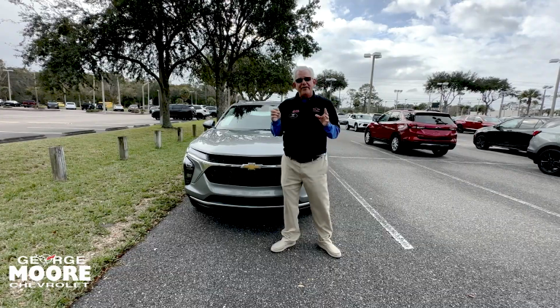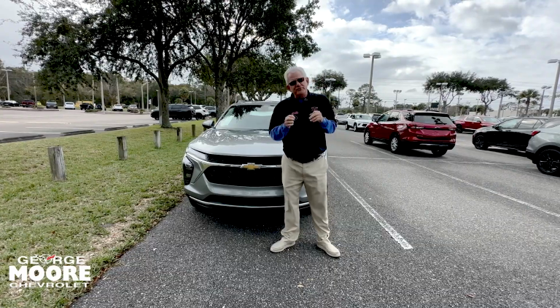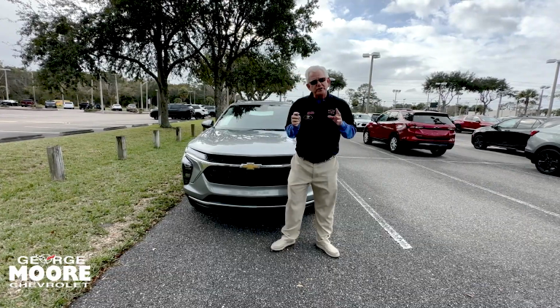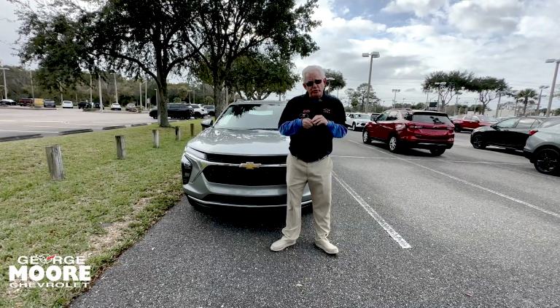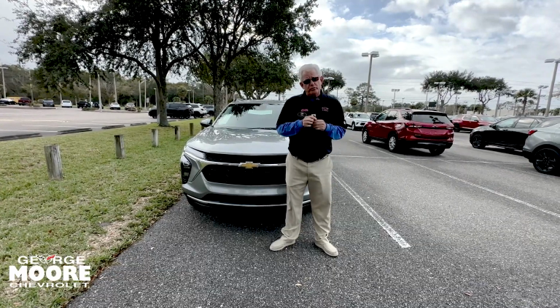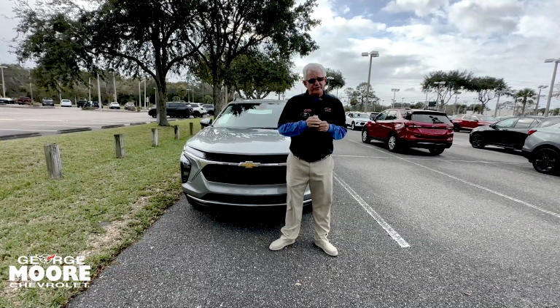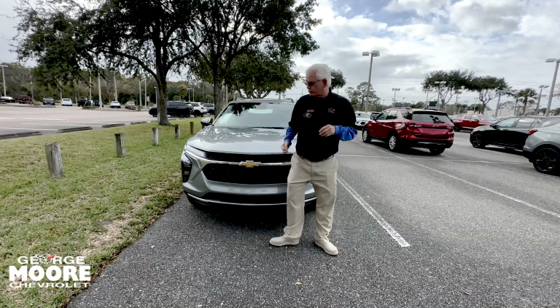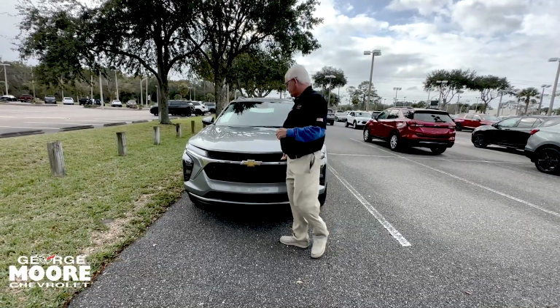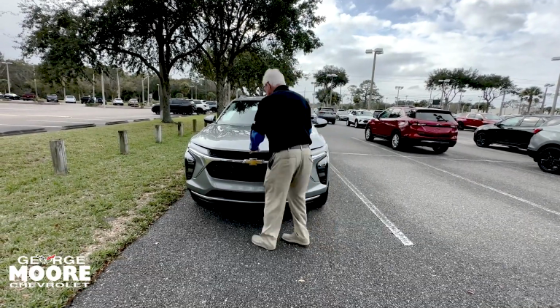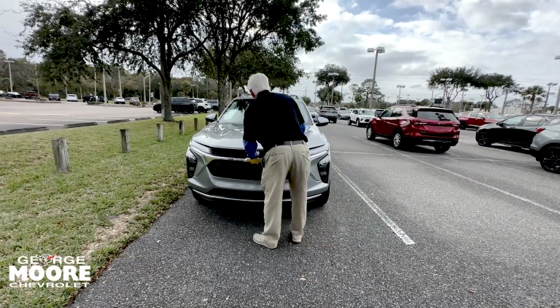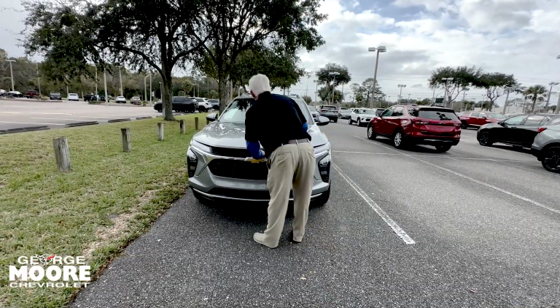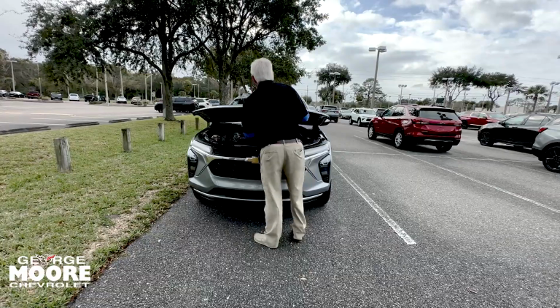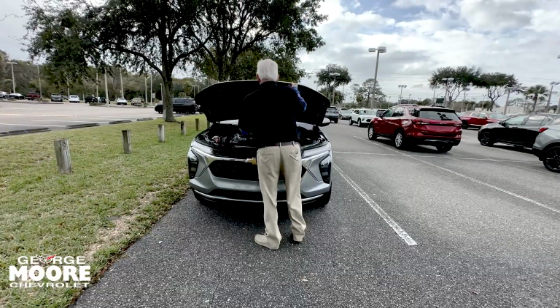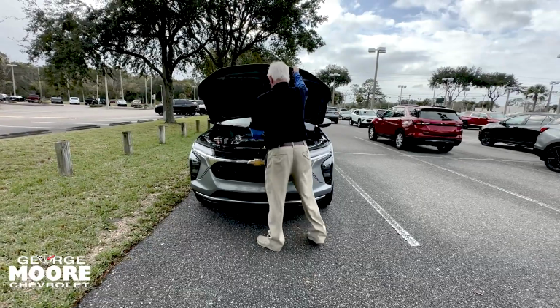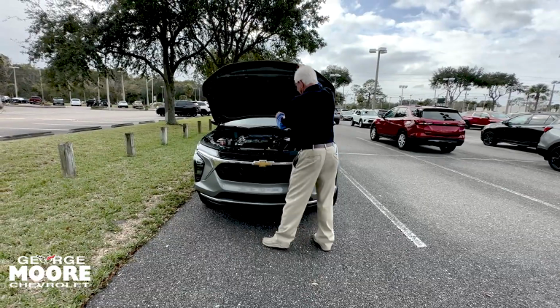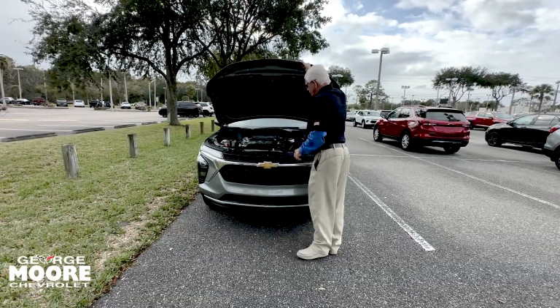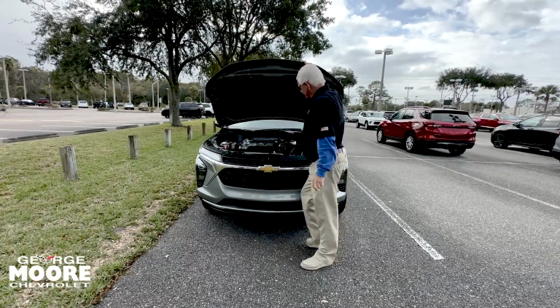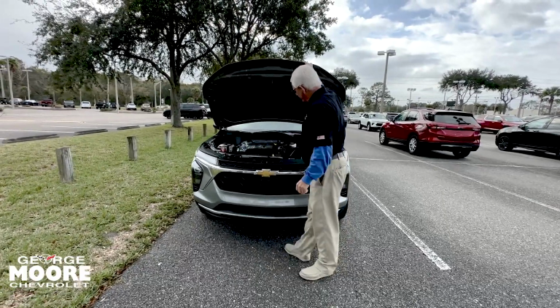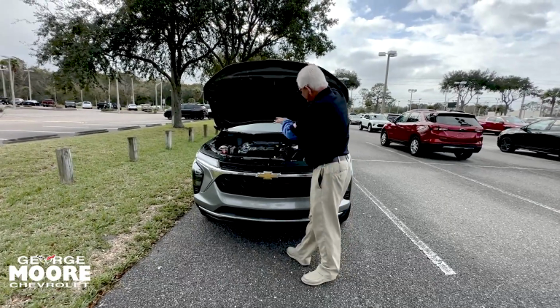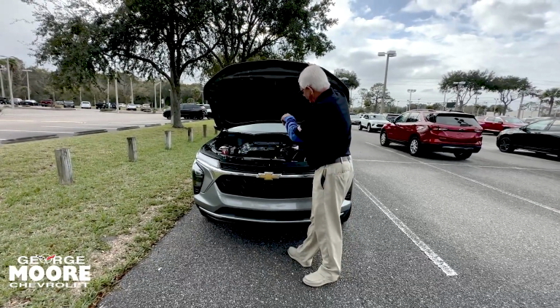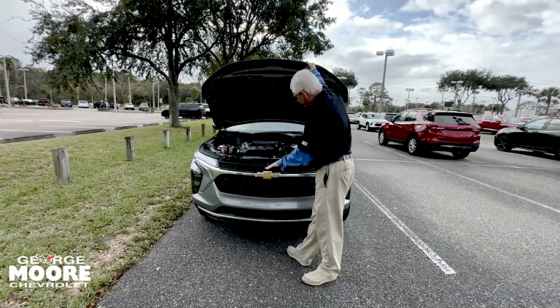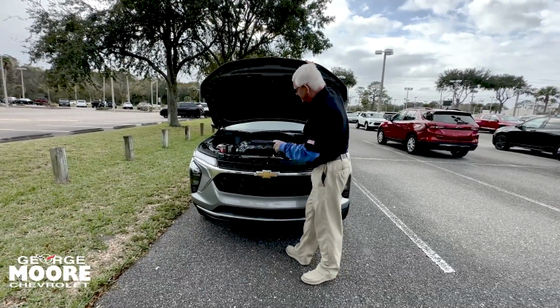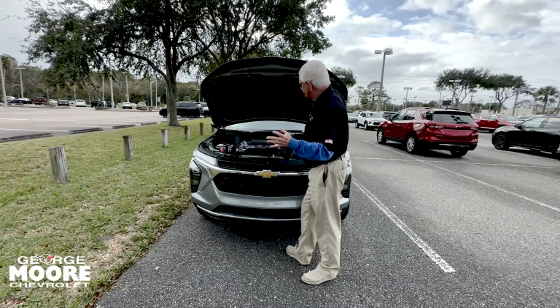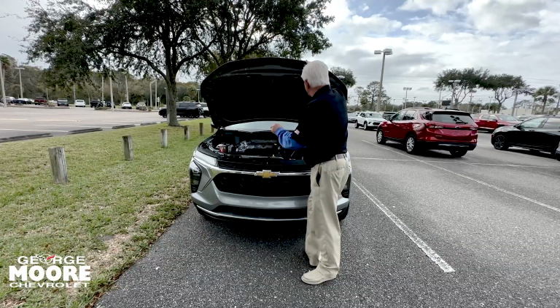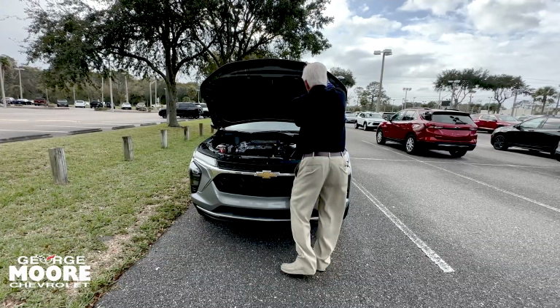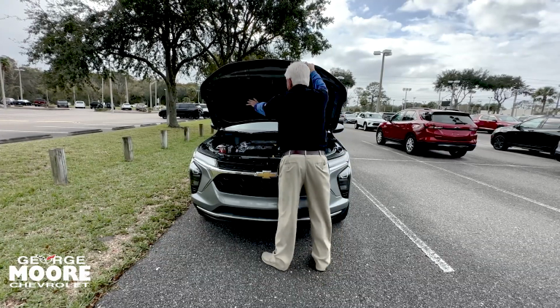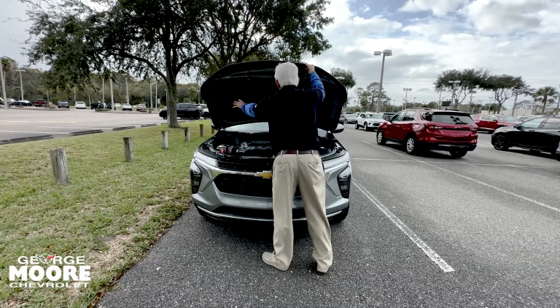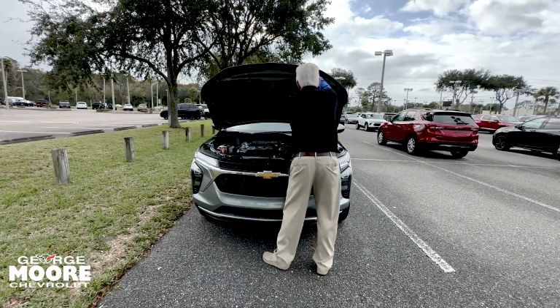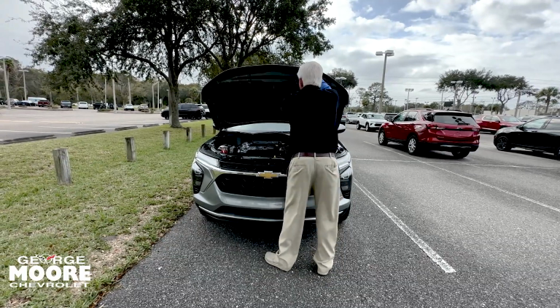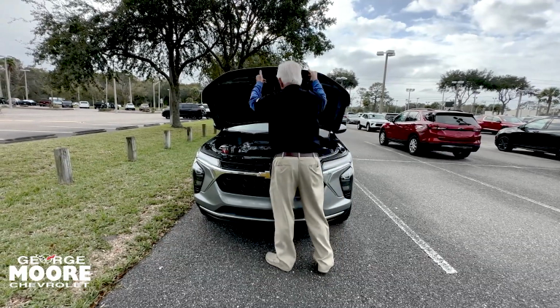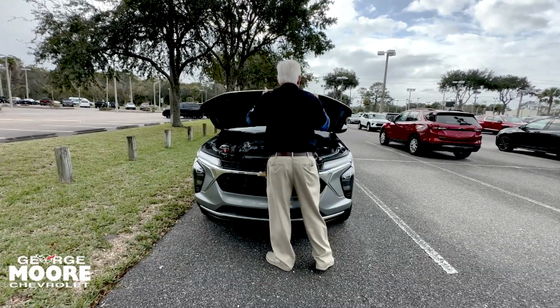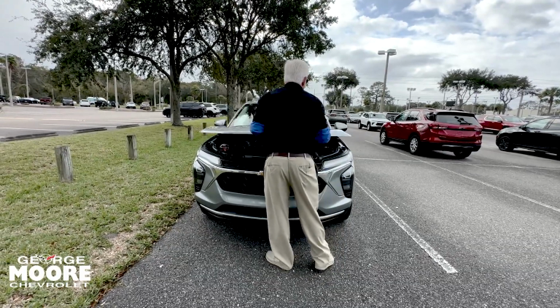Hi there. I'm going to talk about this 2024 Chevrolet Trax 1.2 engine. The engine is on a transverse motor mount — if you're hitting the front, it'll drop down, posted in your lap. Right up in here is noise reduction to make the vehicle much quieter for you.